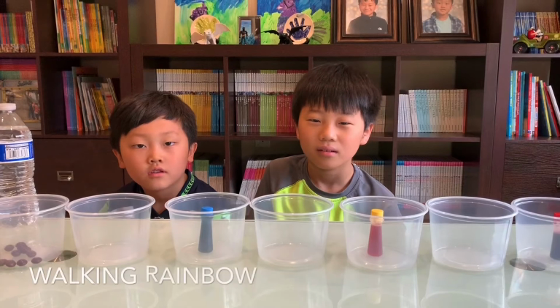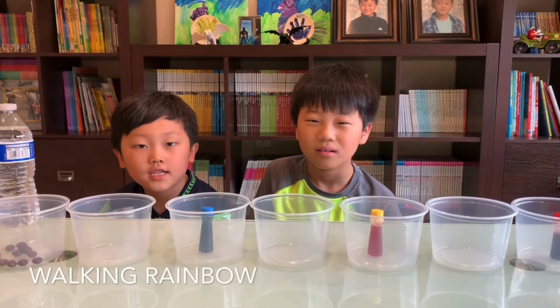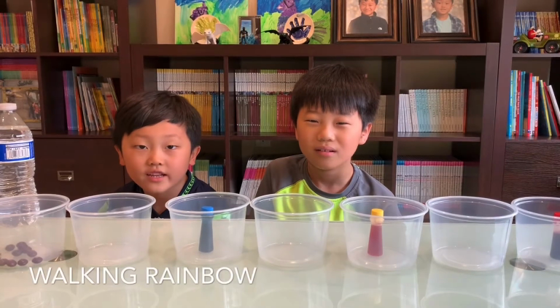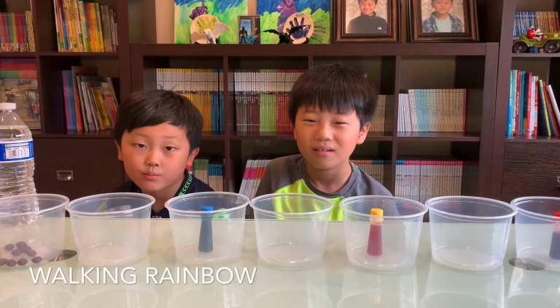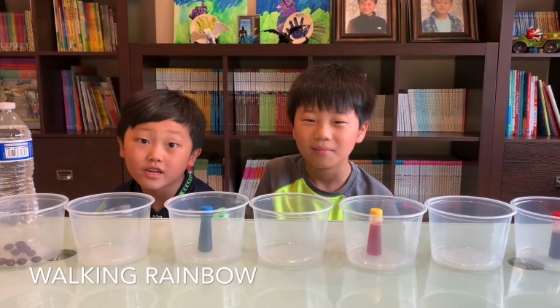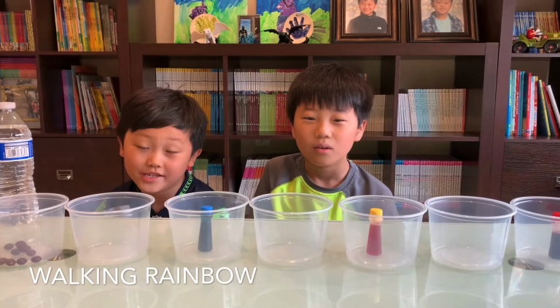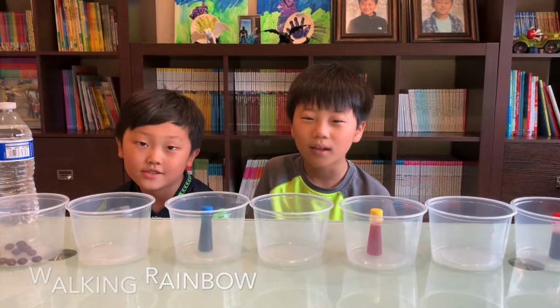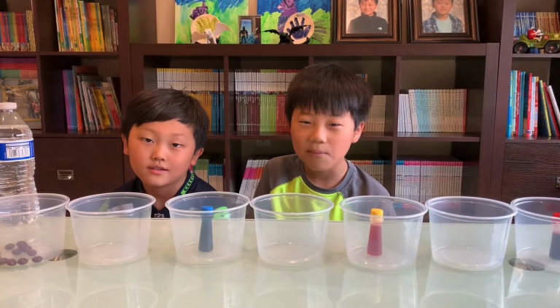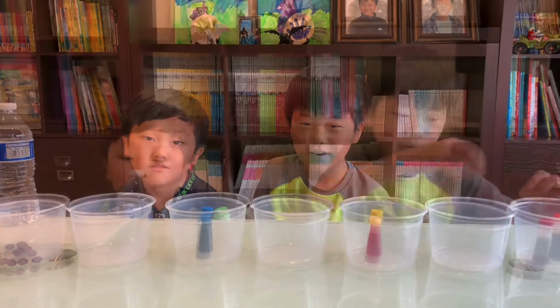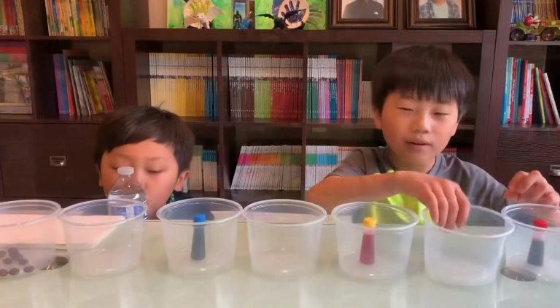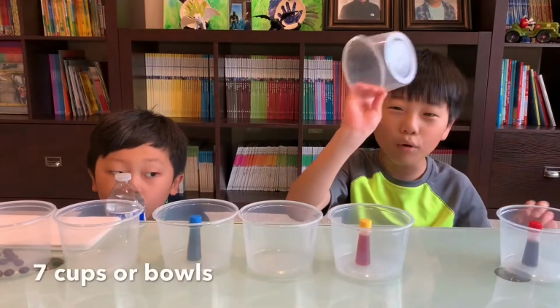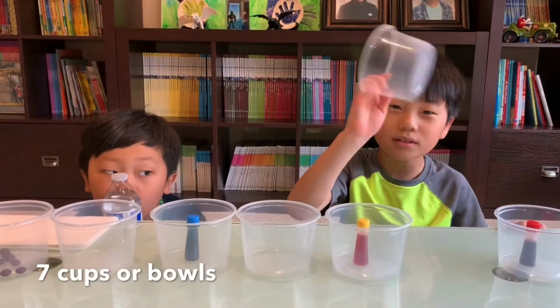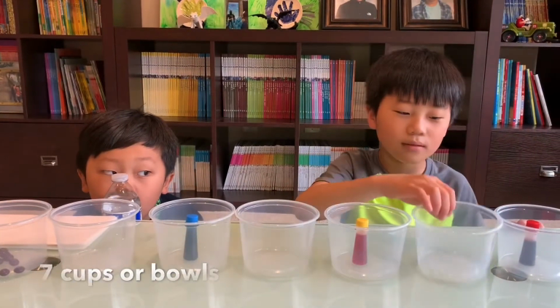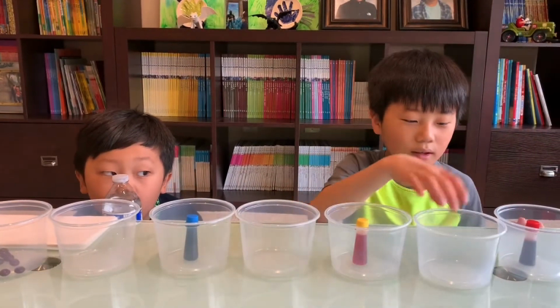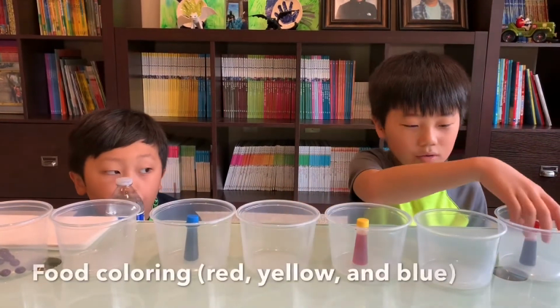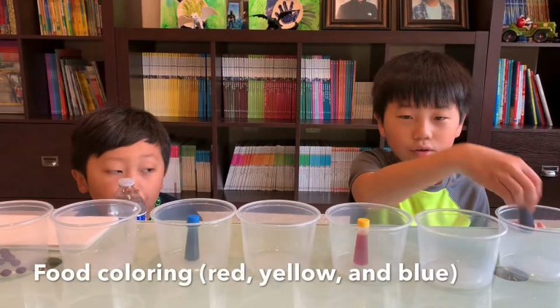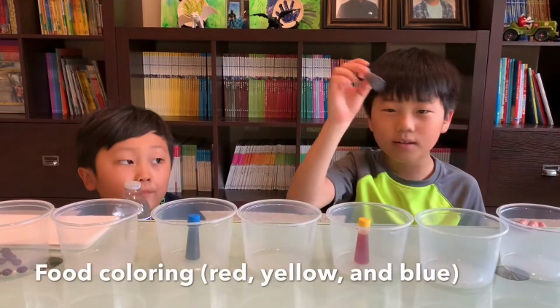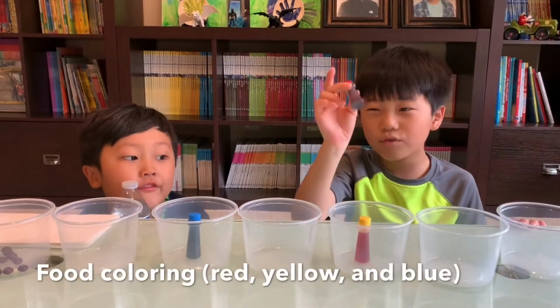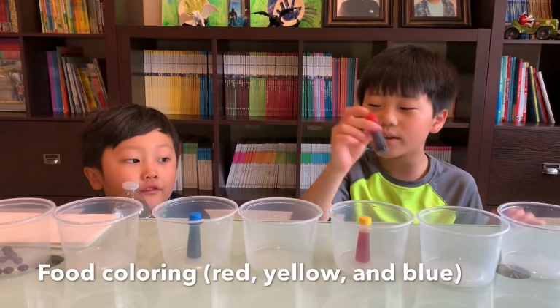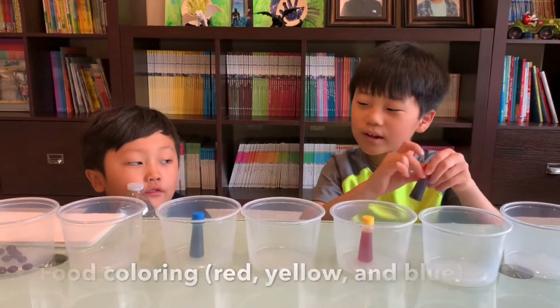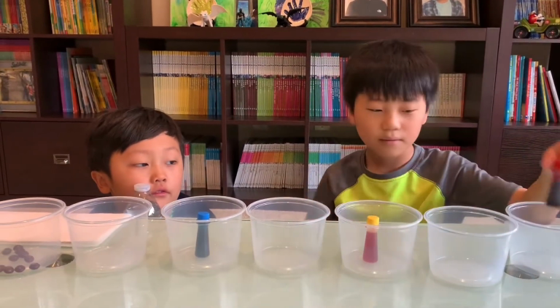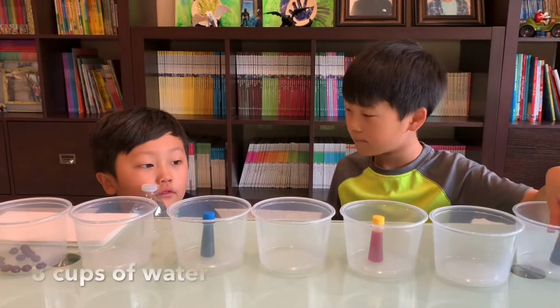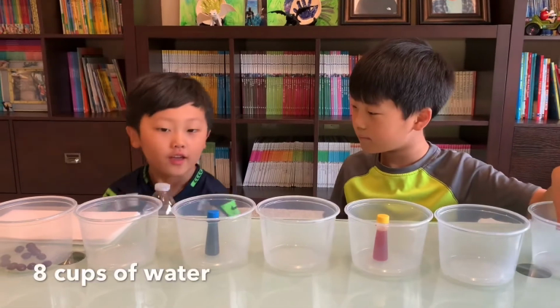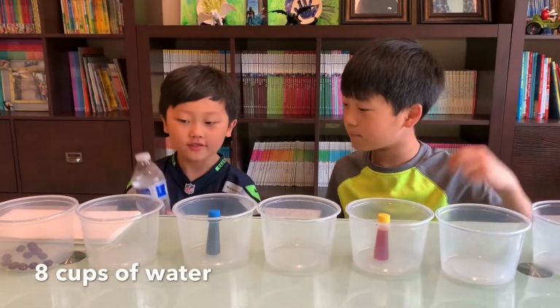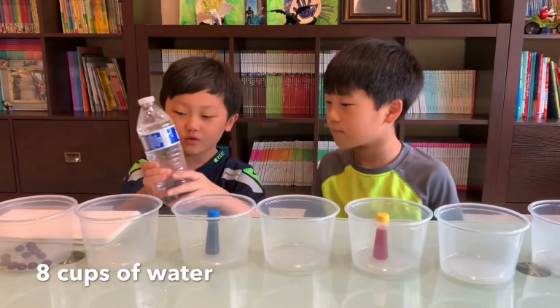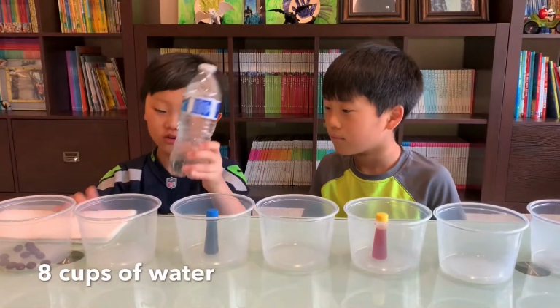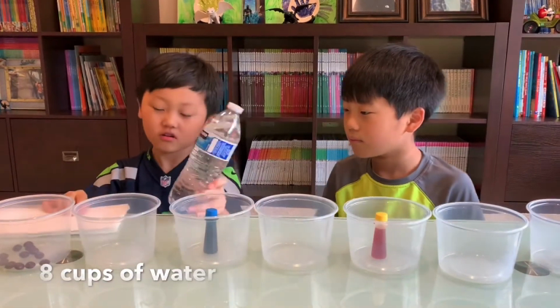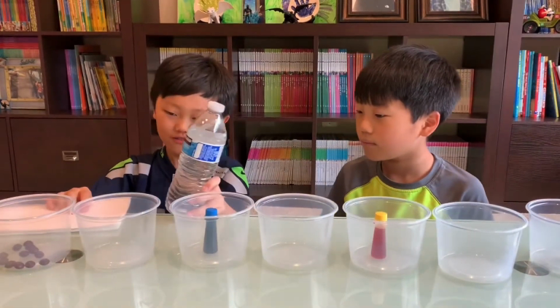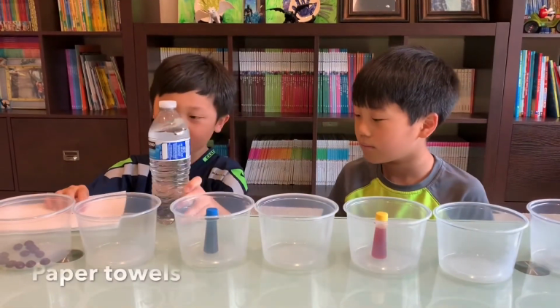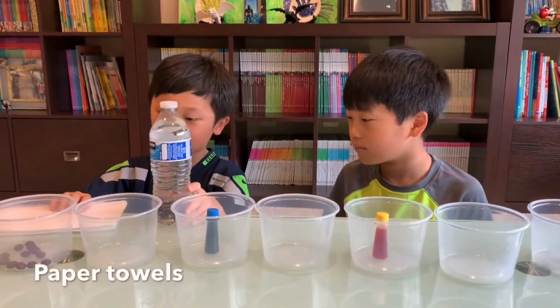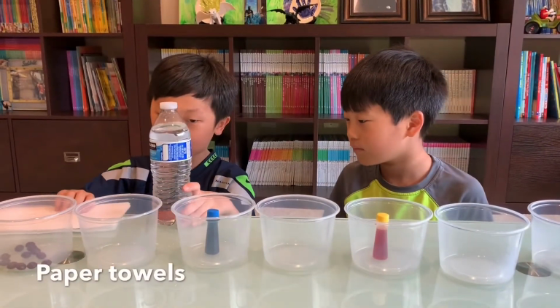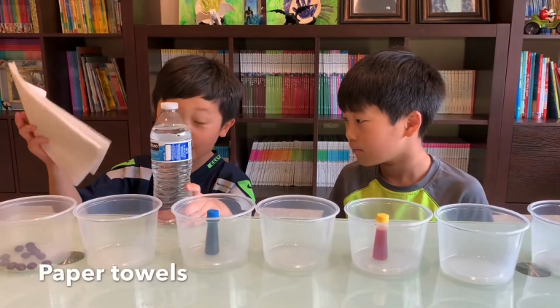Today's science experiment is Walking Rainbow. You need bowls, and you also need food coloring, and you need water and paper towels.